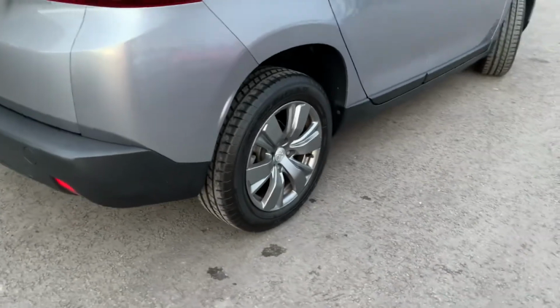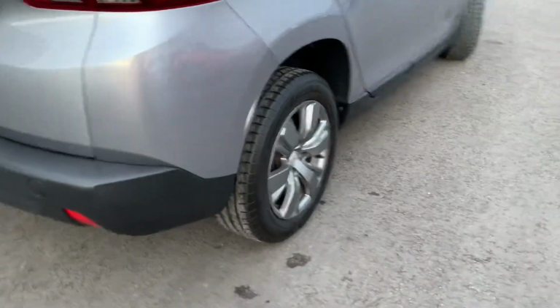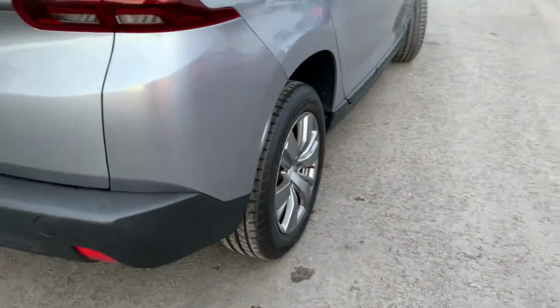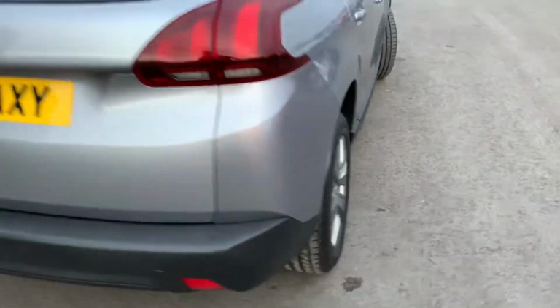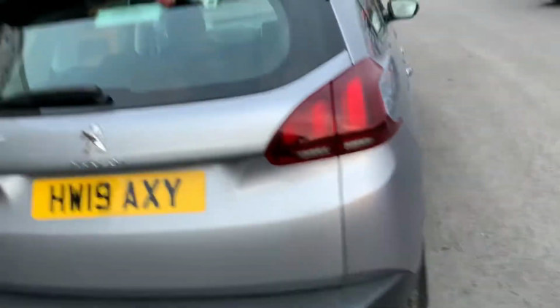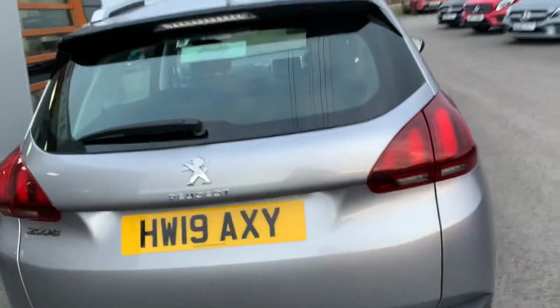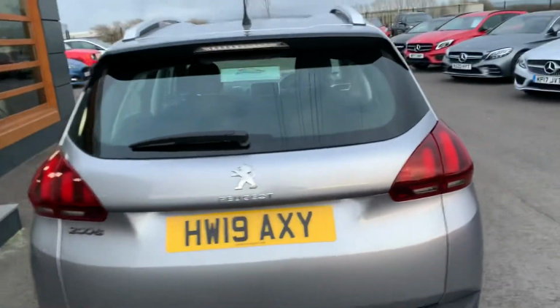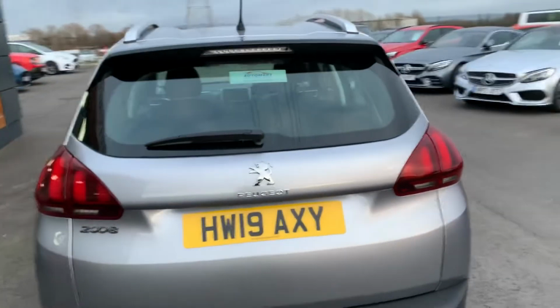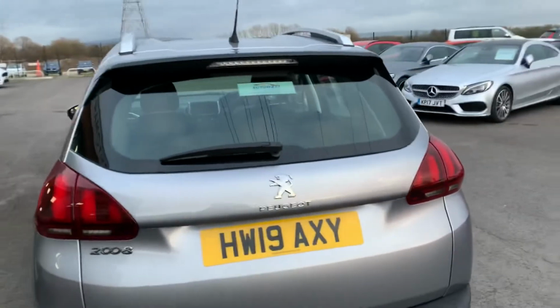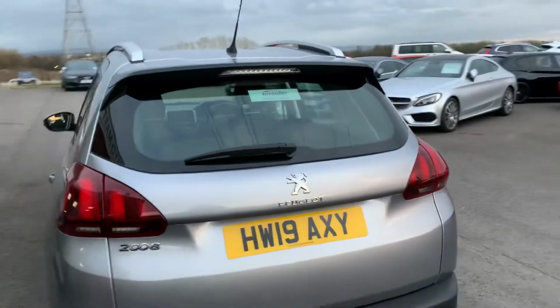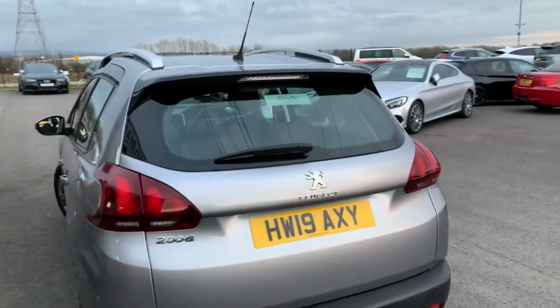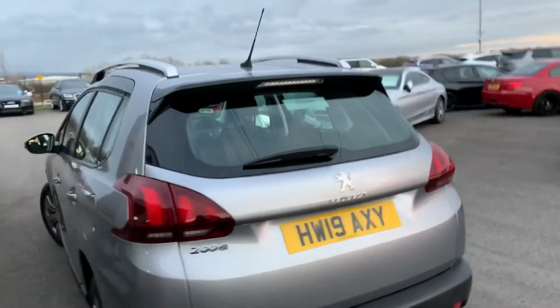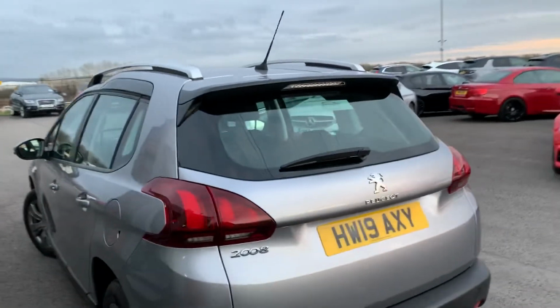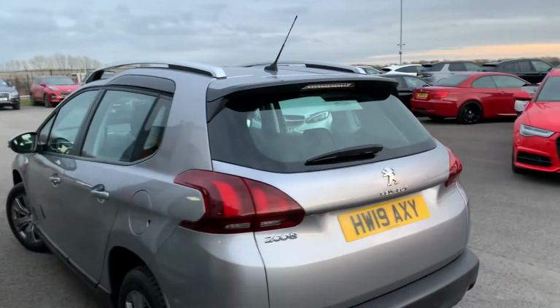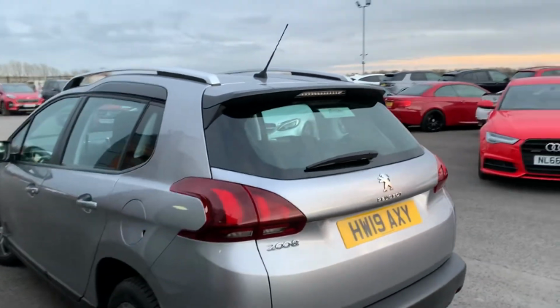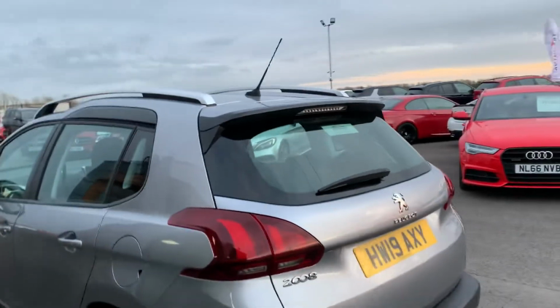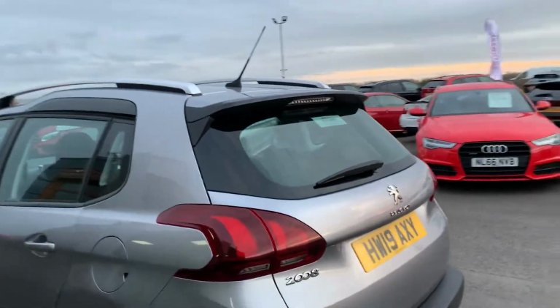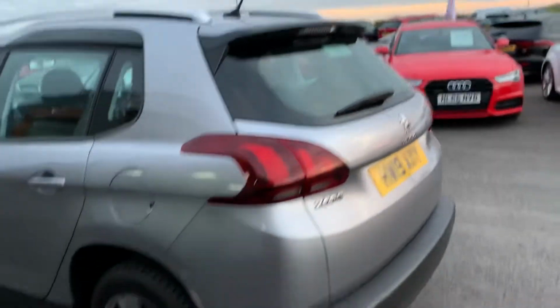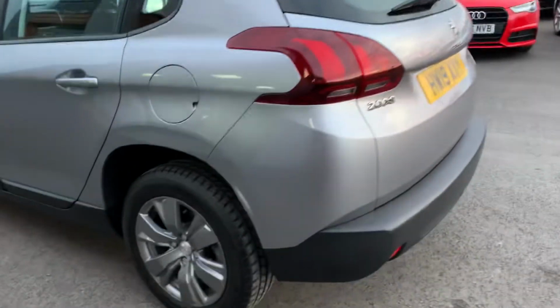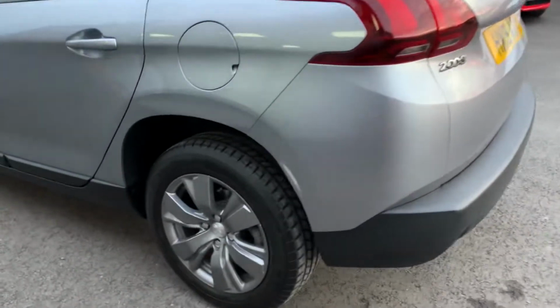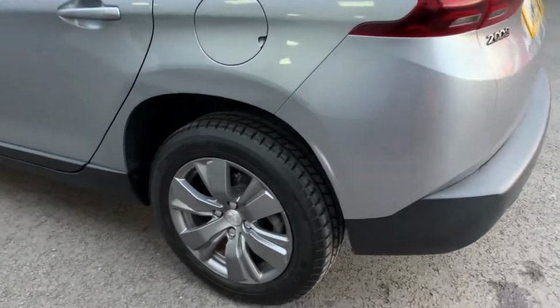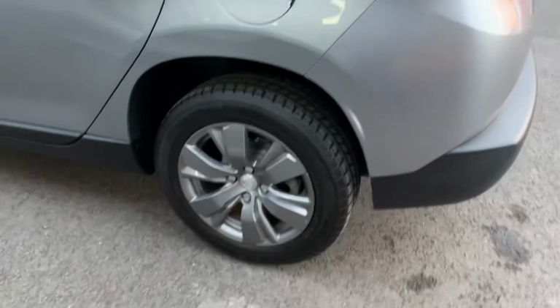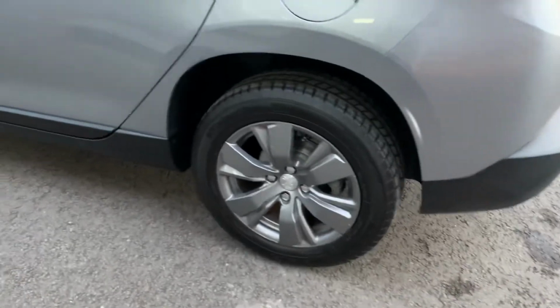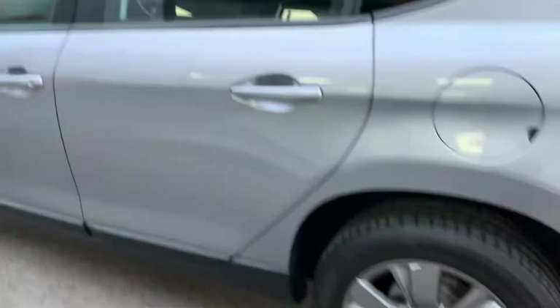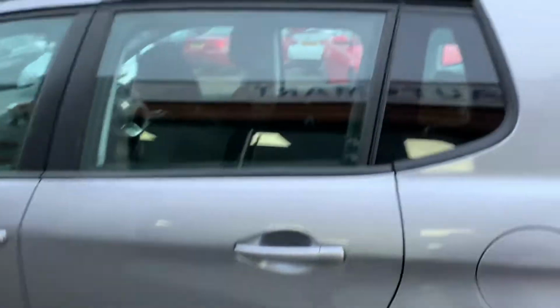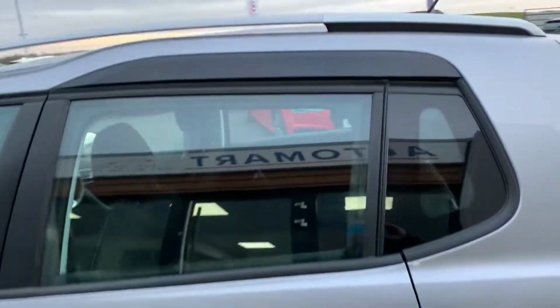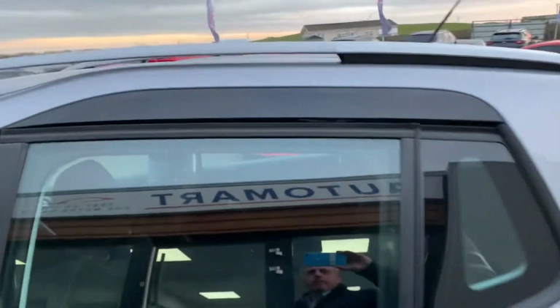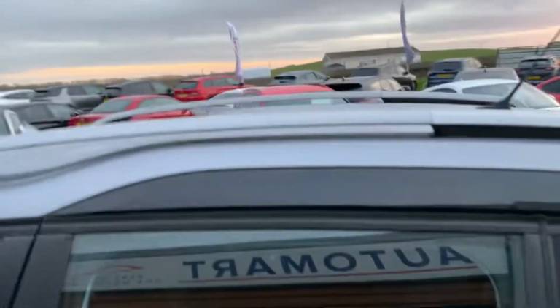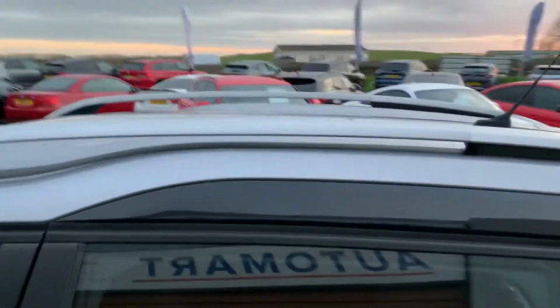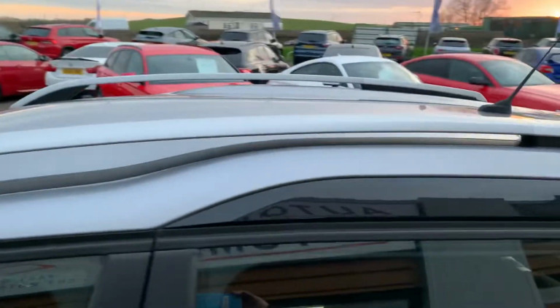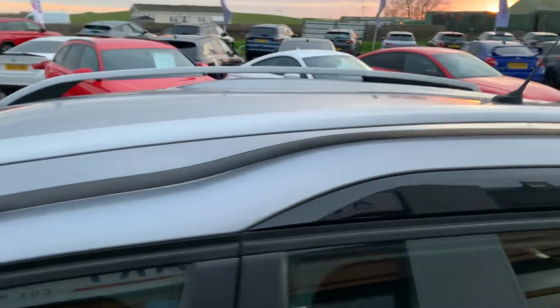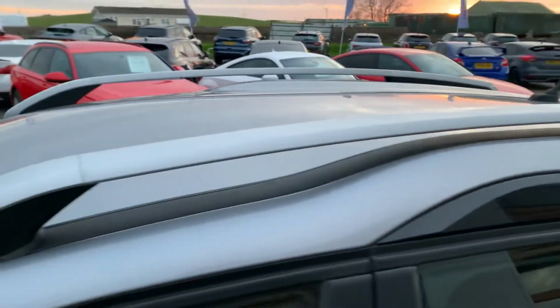Nice silver alloys, brake light incorporated into the tail fin, and the roof sliders.